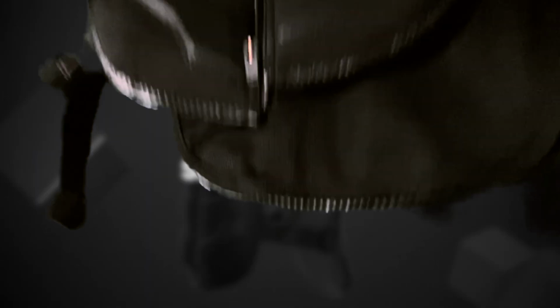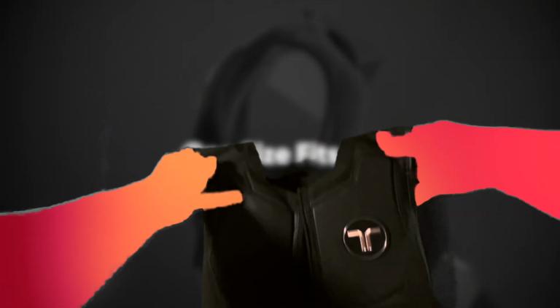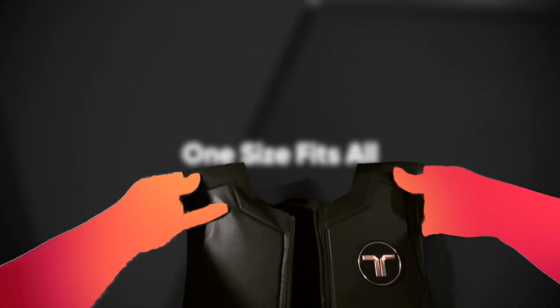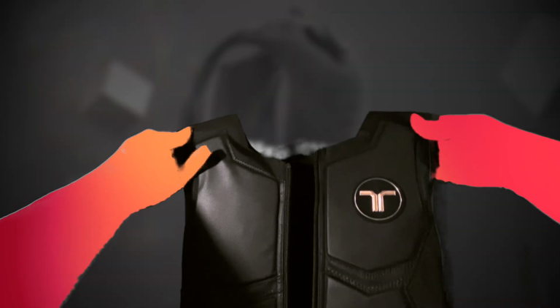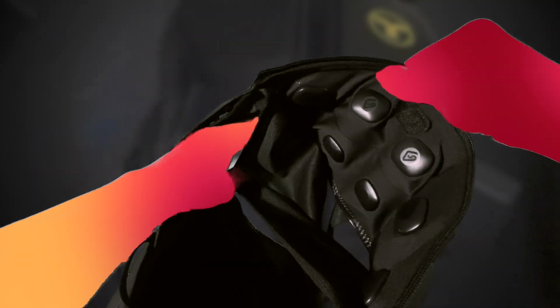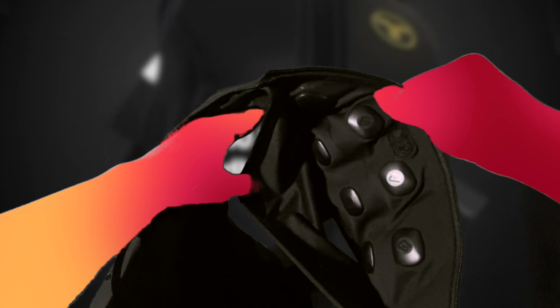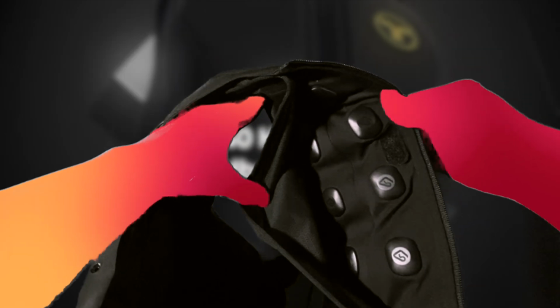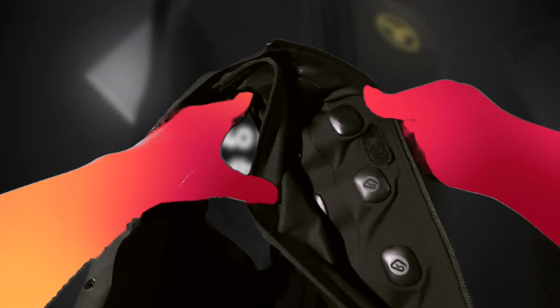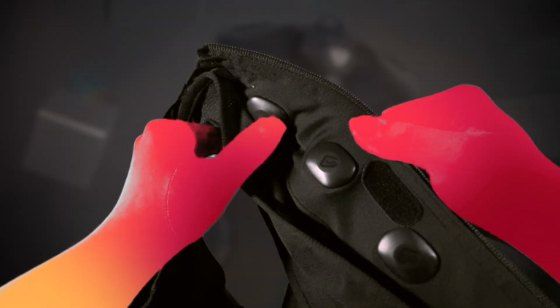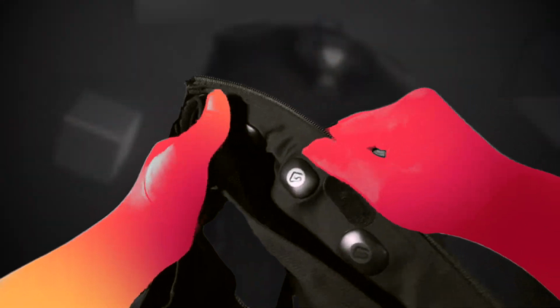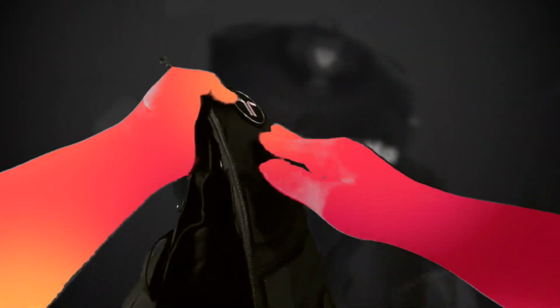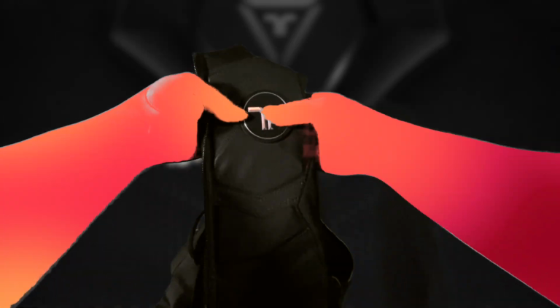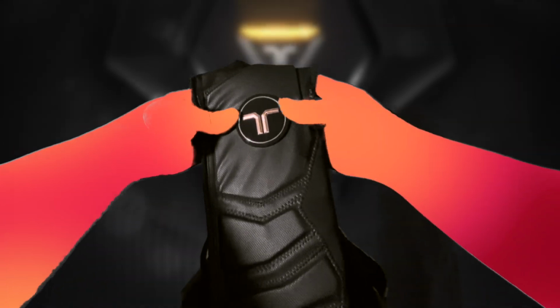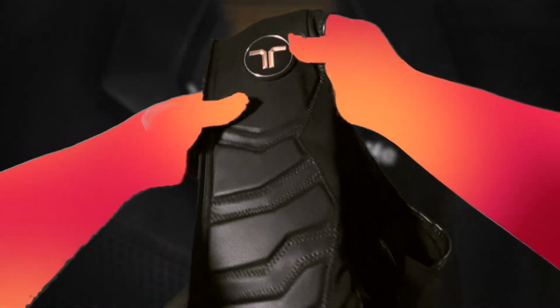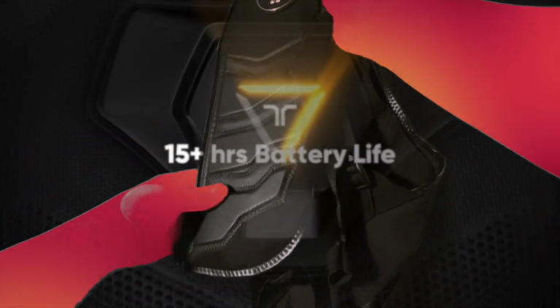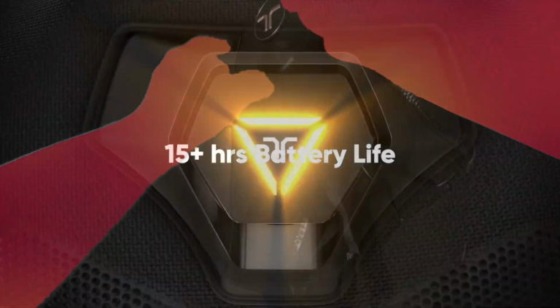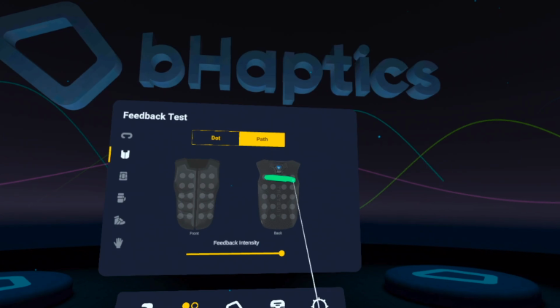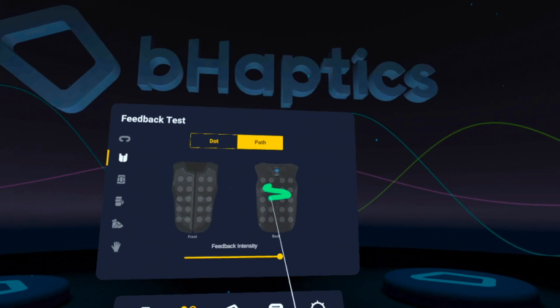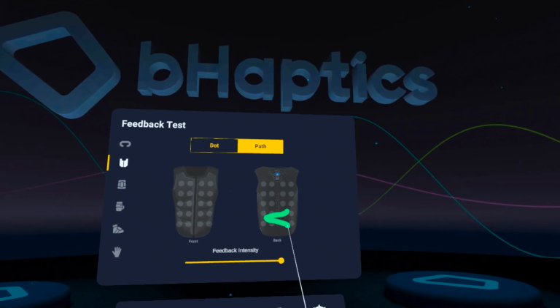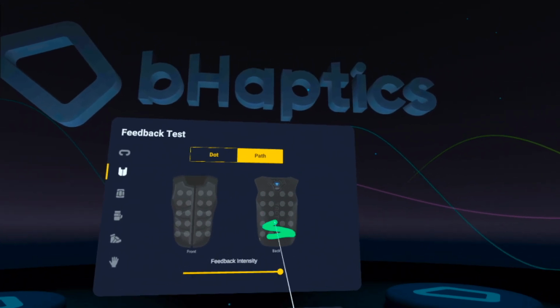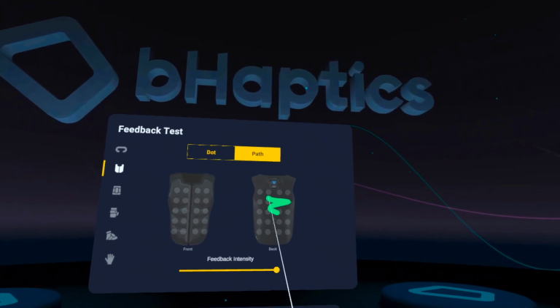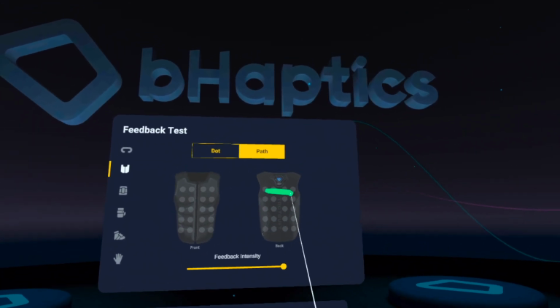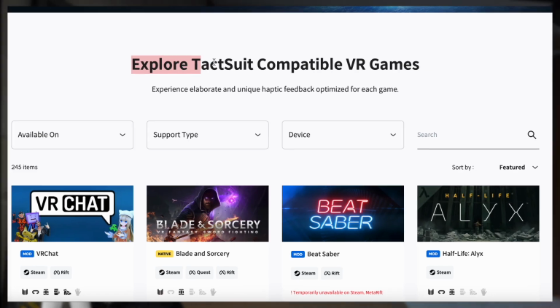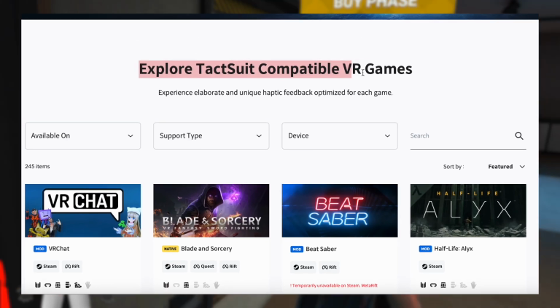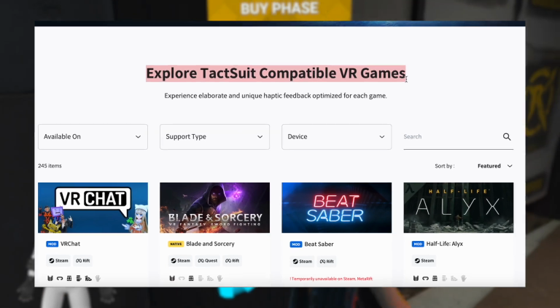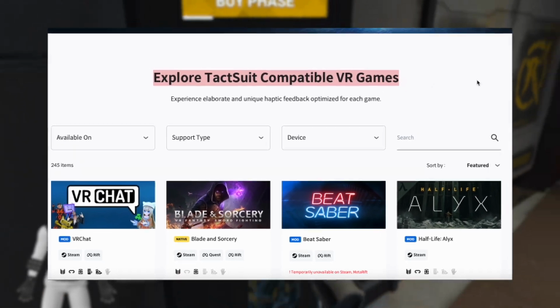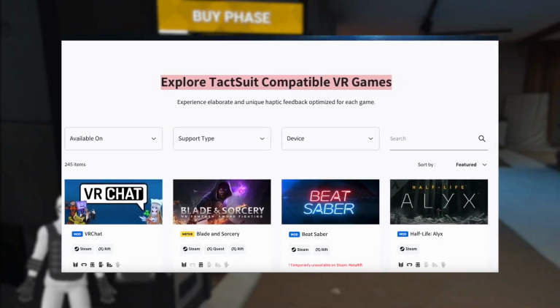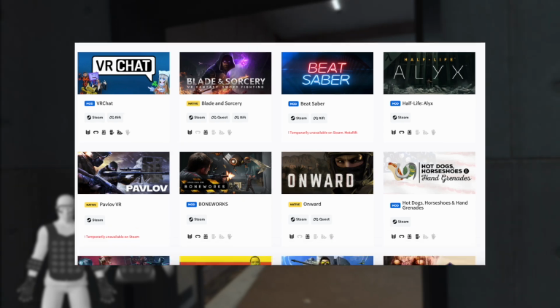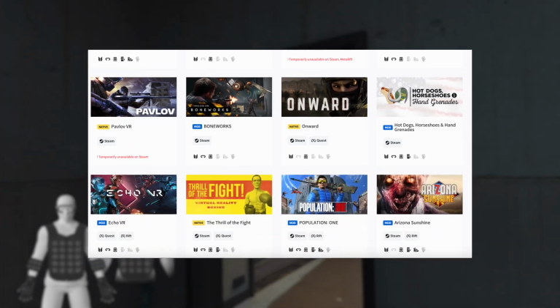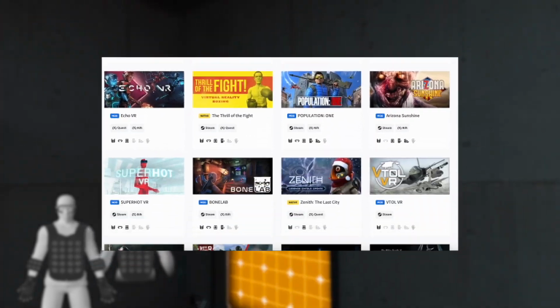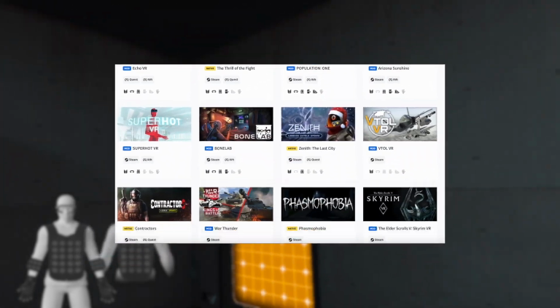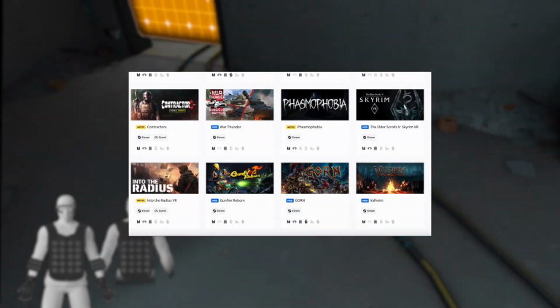This cool-looking wearable tech has 40 haptic feedback points across the front and back, which can simulate over 400 different patterns based on the VR game you're playing. I was surprised to find out just how many games are natively supported — it's 244 to be exact.